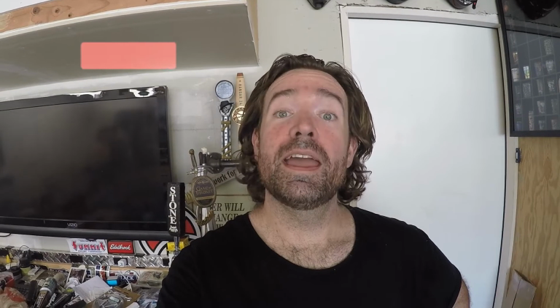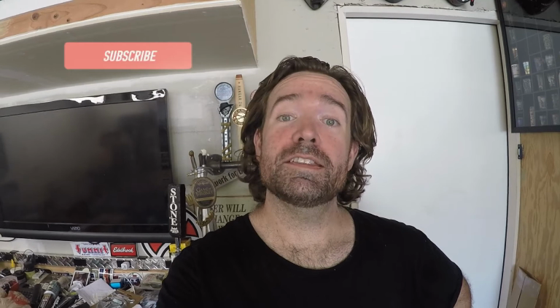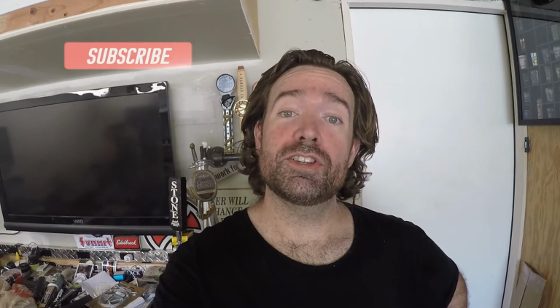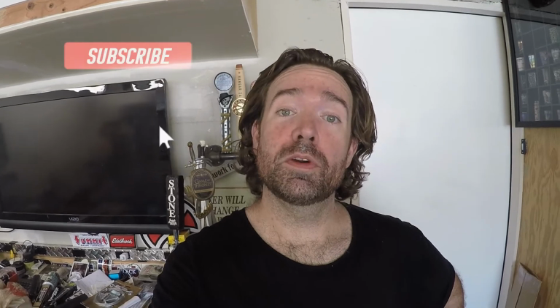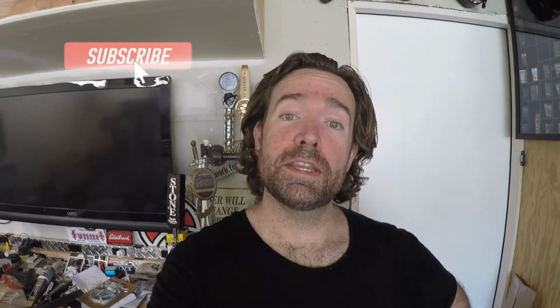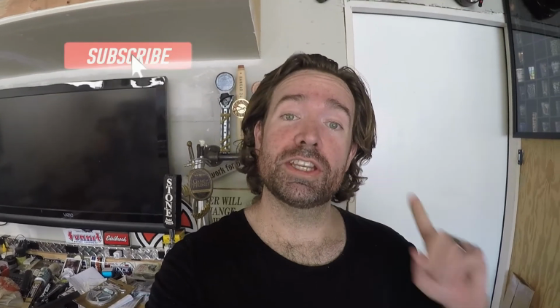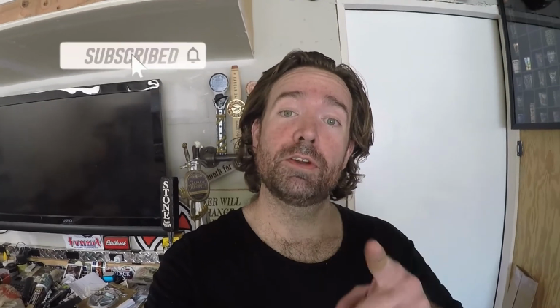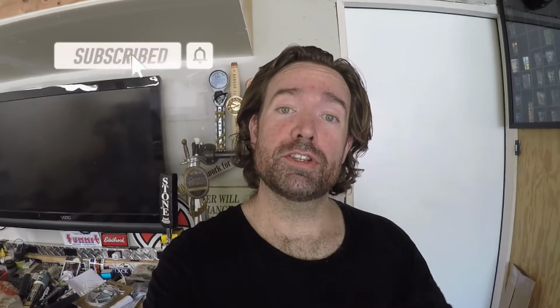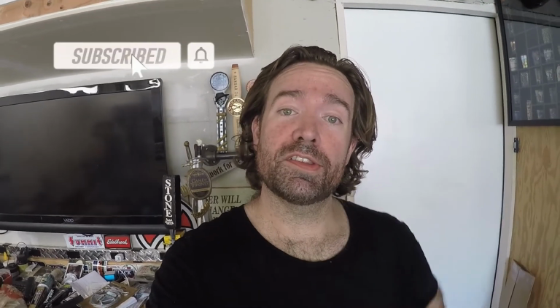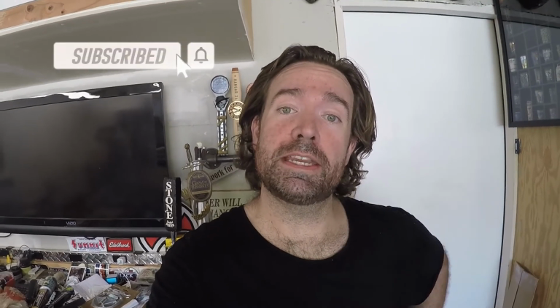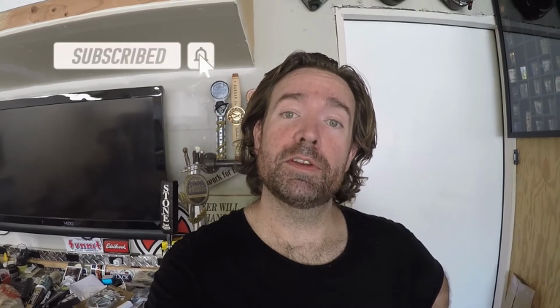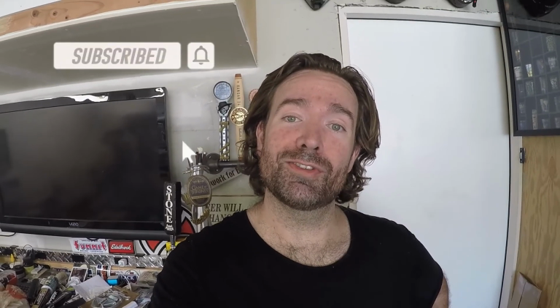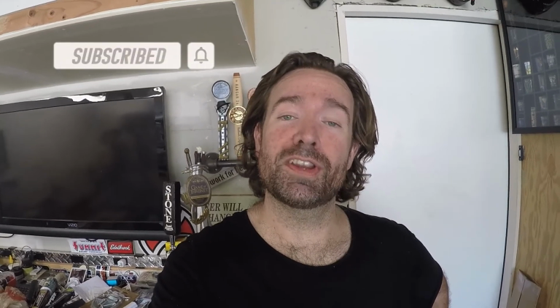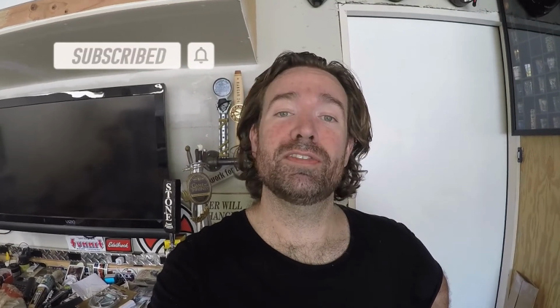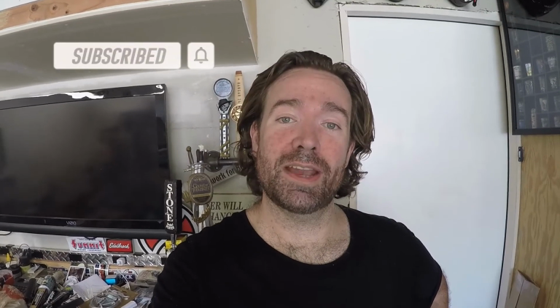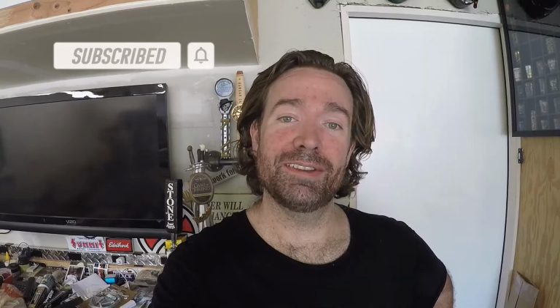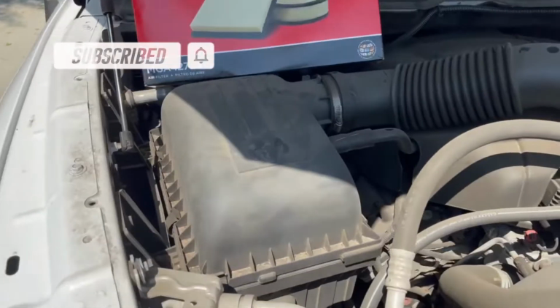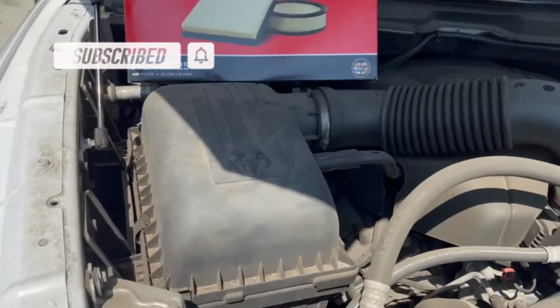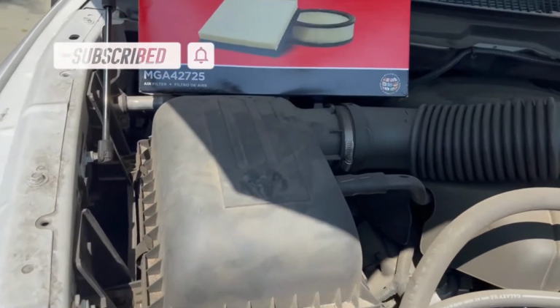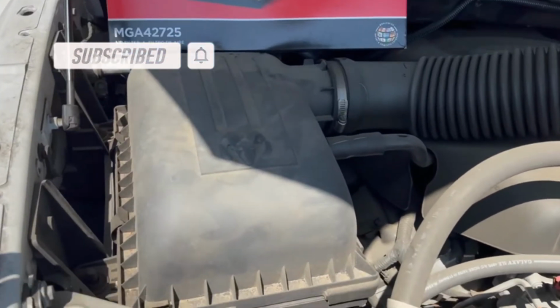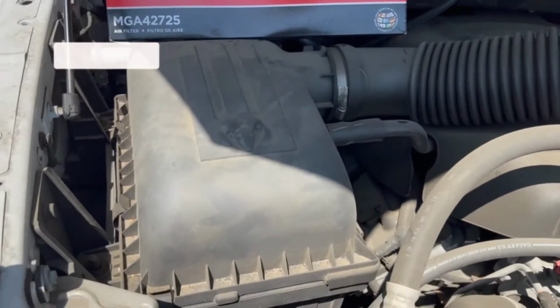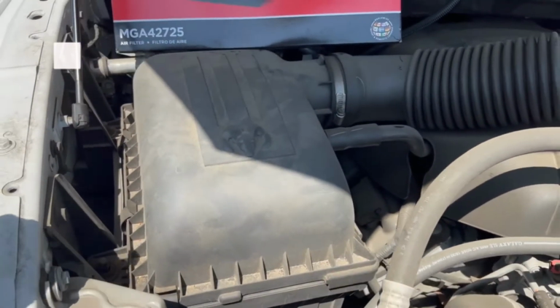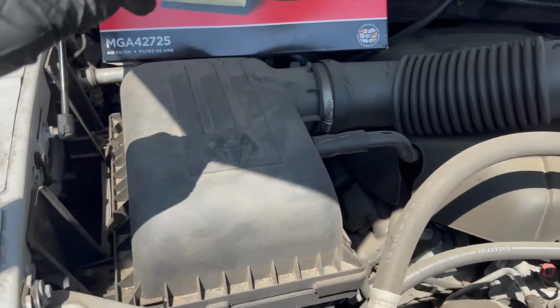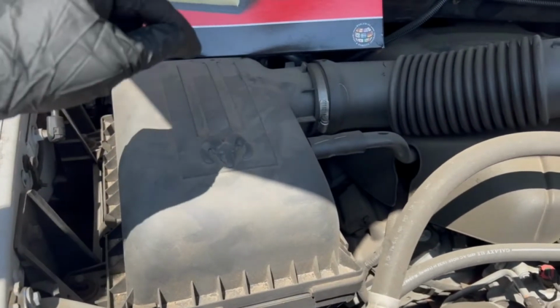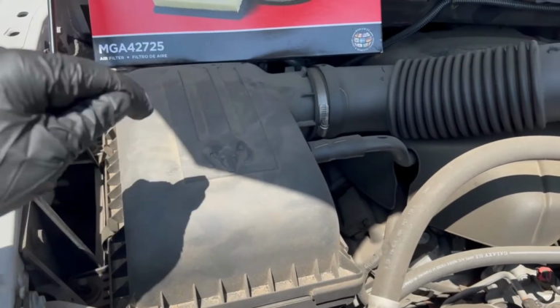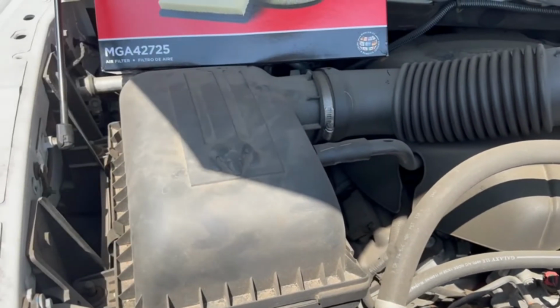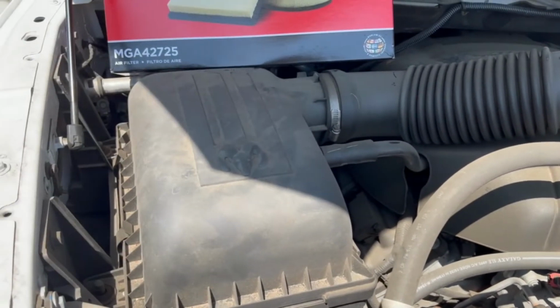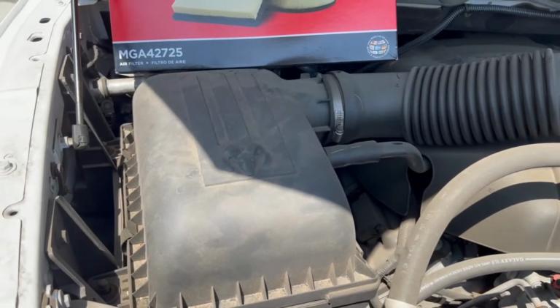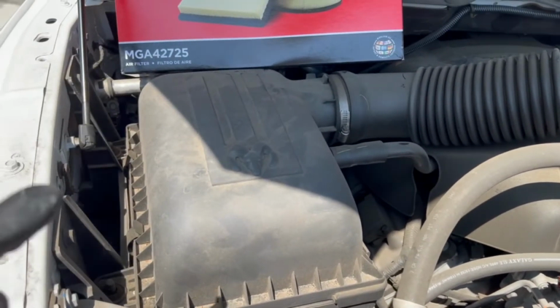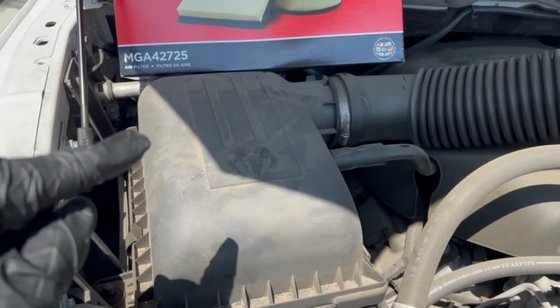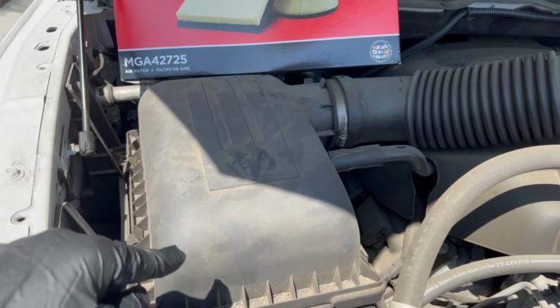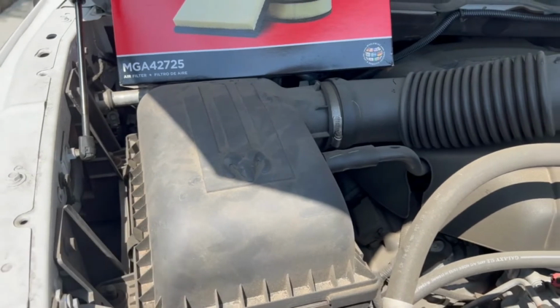Hey guys, today on the channel we're going to be changing the air filter on a 2017 RAM 1500, so stick around if you'd like to see how we did it. Alright guys, so in this video we're going to be replacing our air filter on our 2017 RAM 1500.